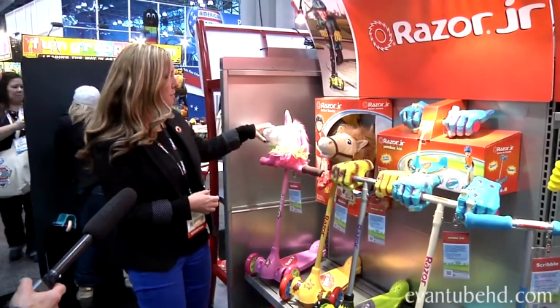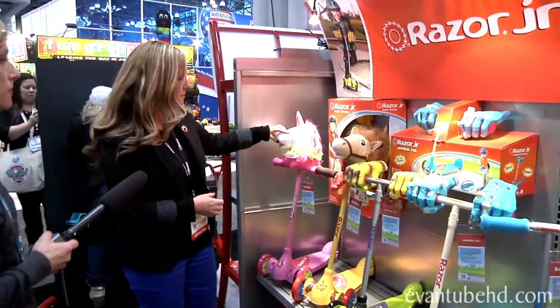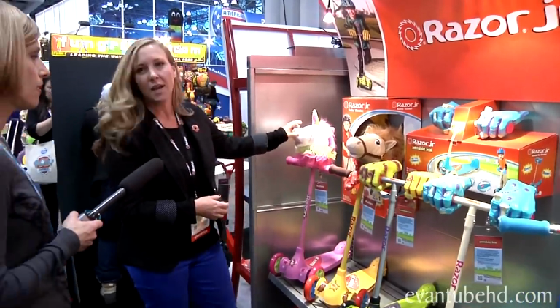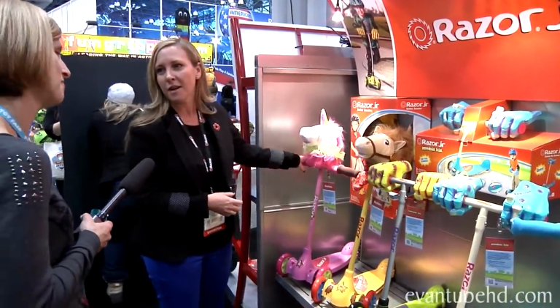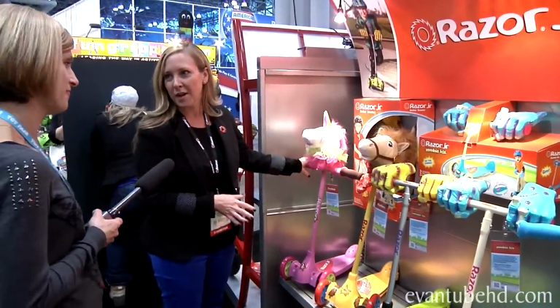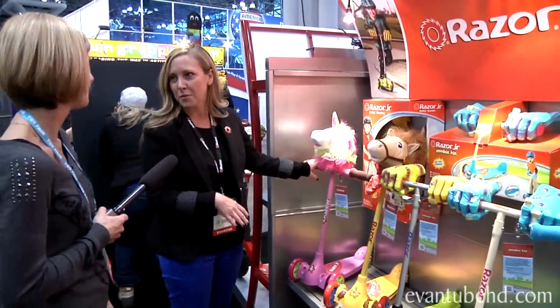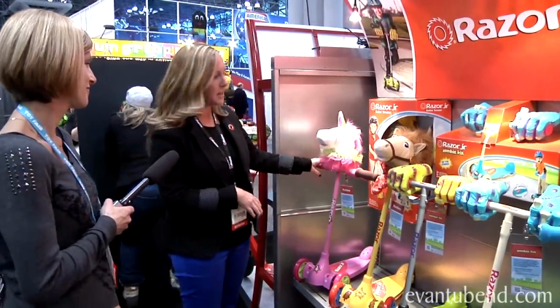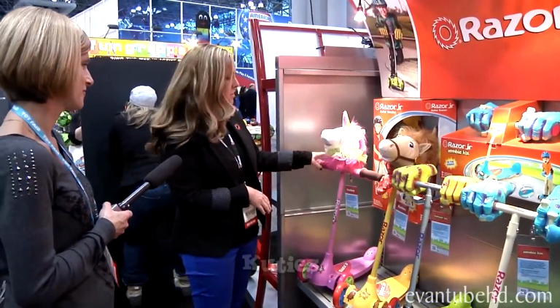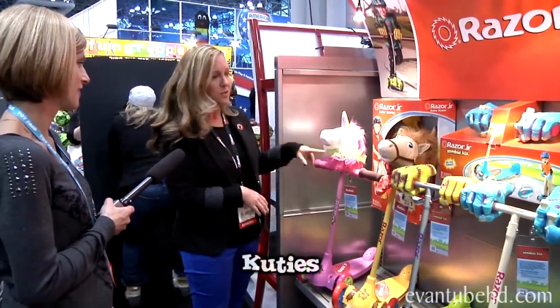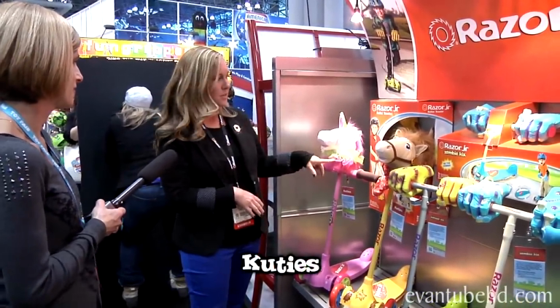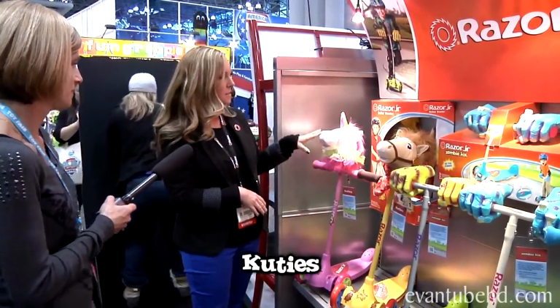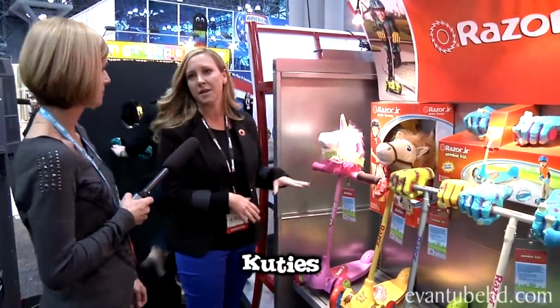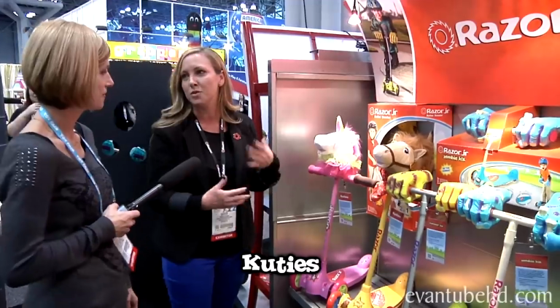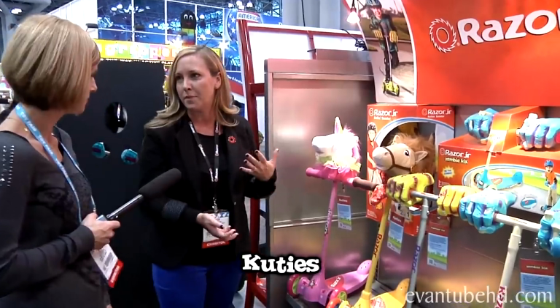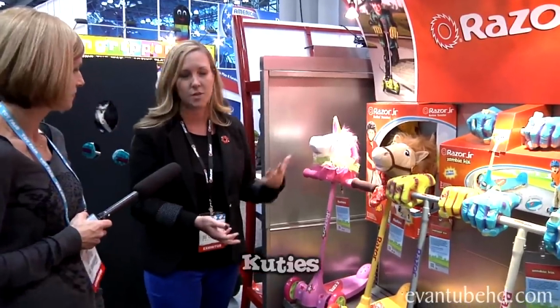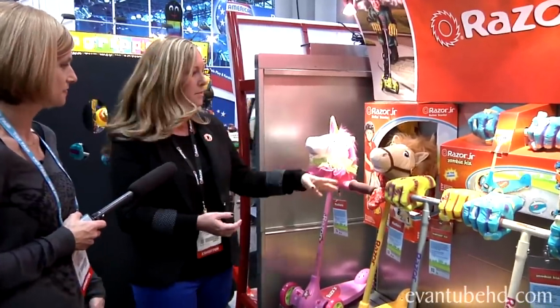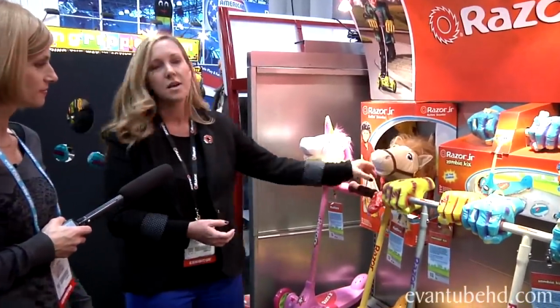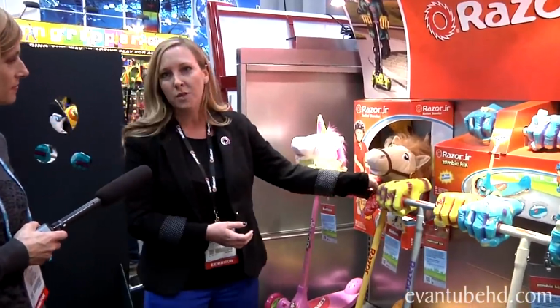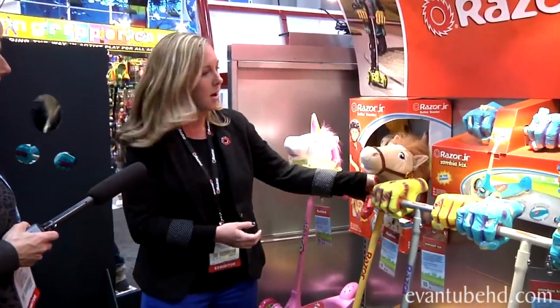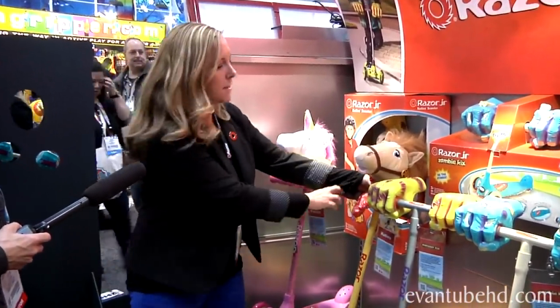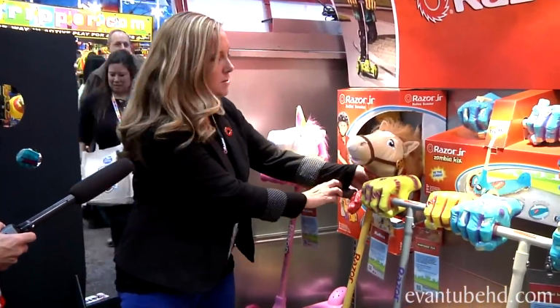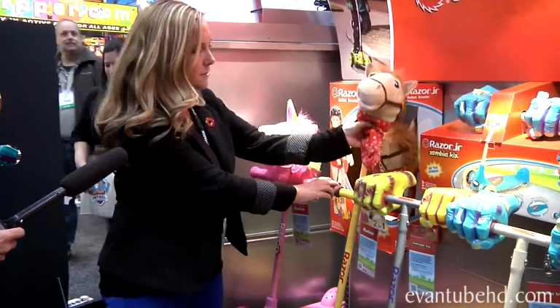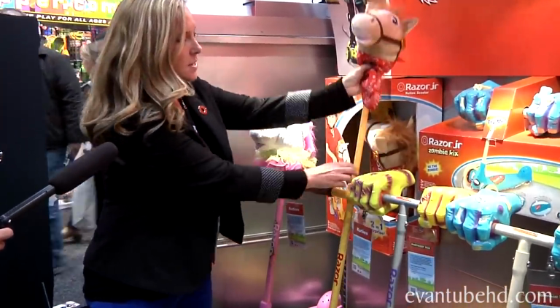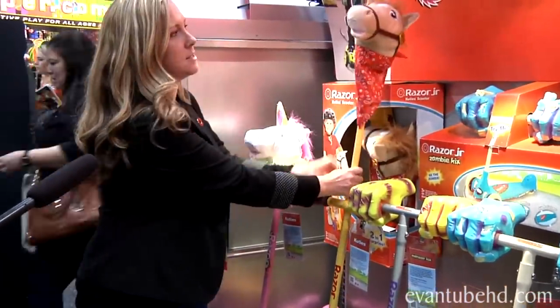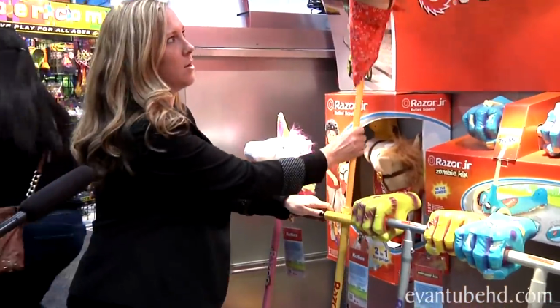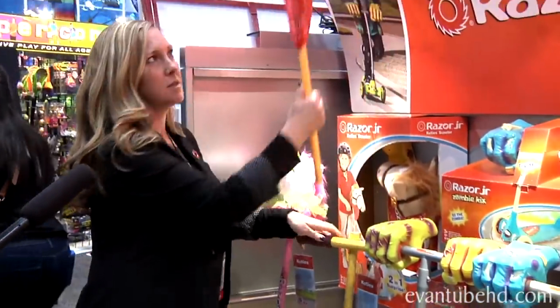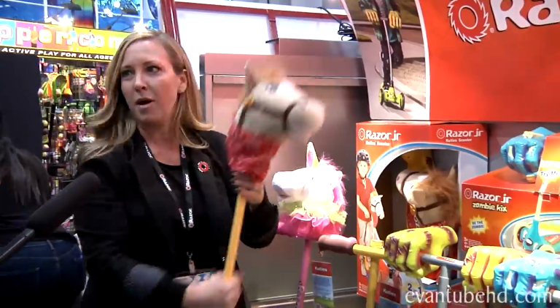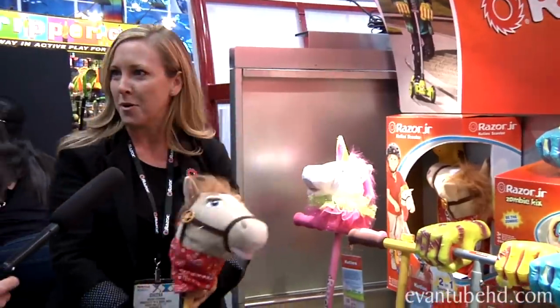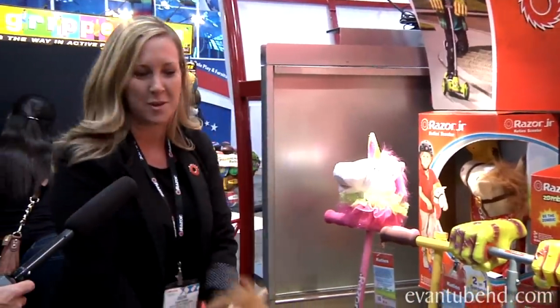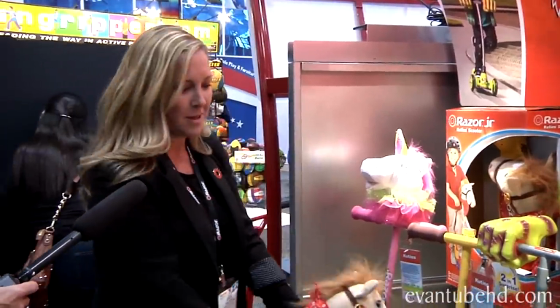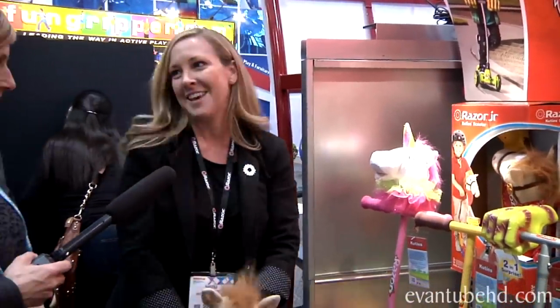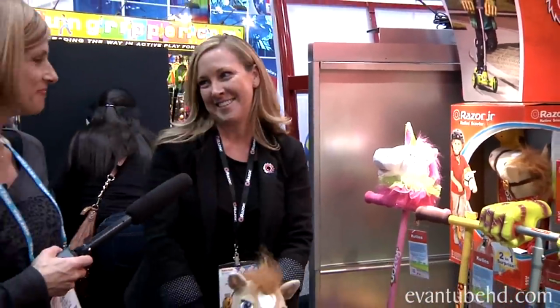Another option for the preschool age is the Cutie, which combines two-in-one play — kids can be out scooting along and then lift it out to become a hobby horse. It's great for make-believe play as well.